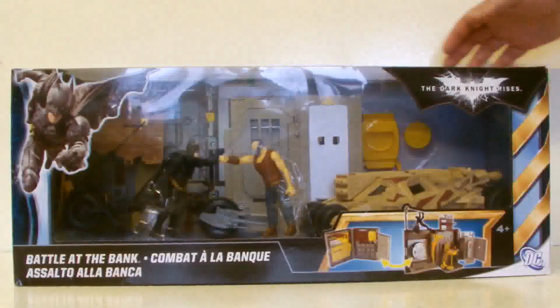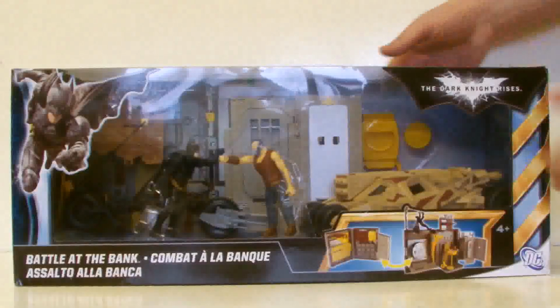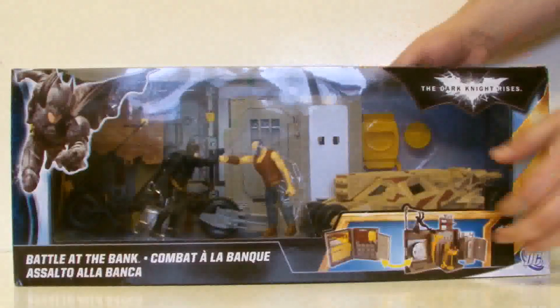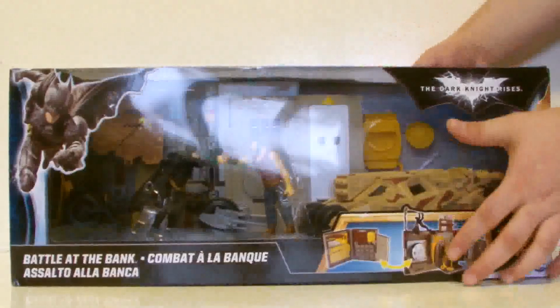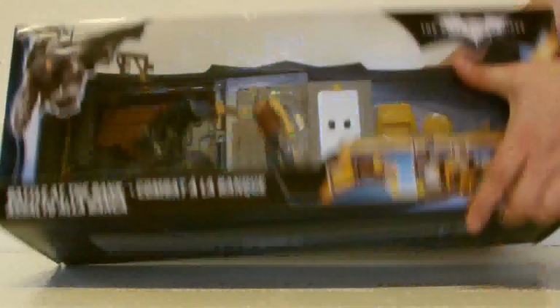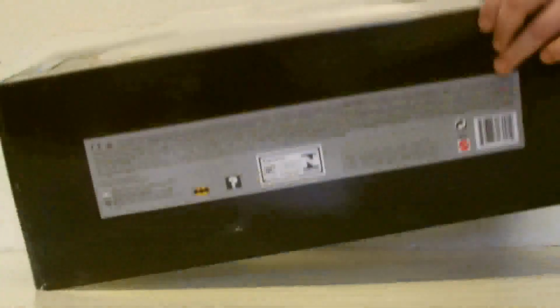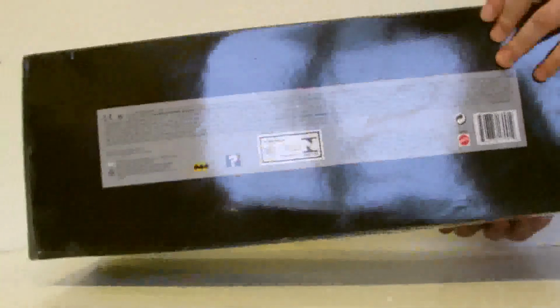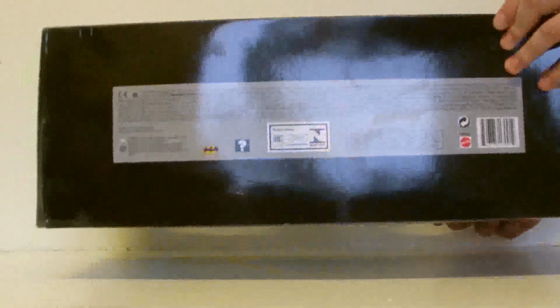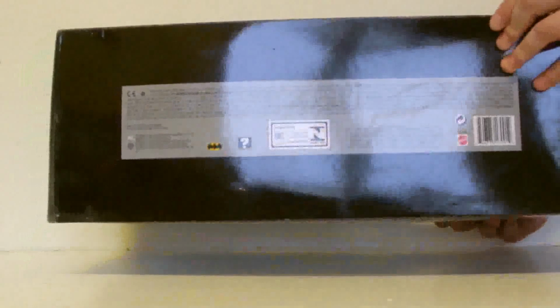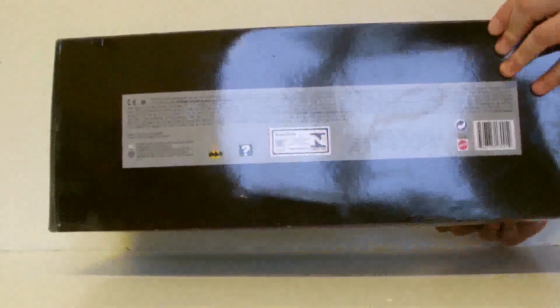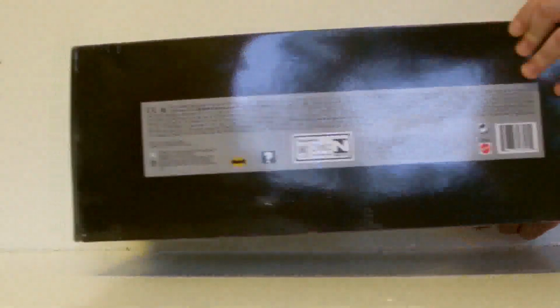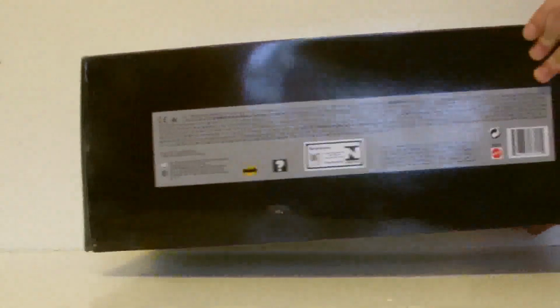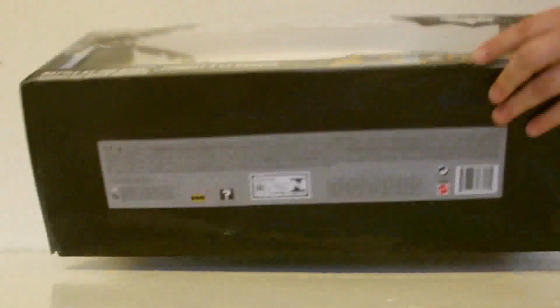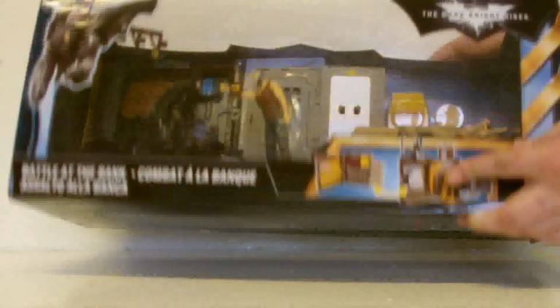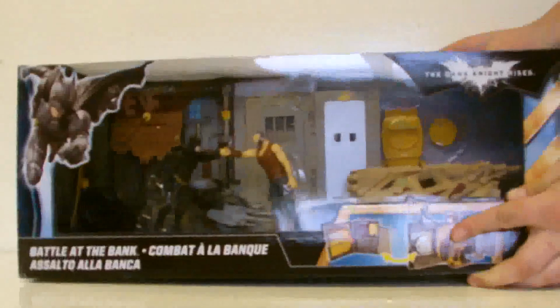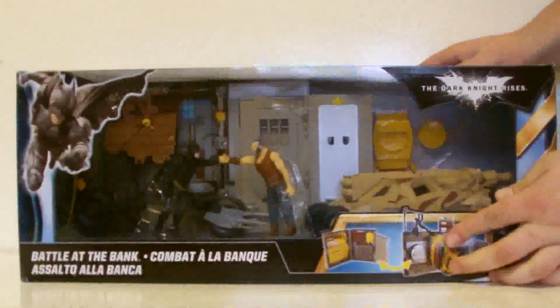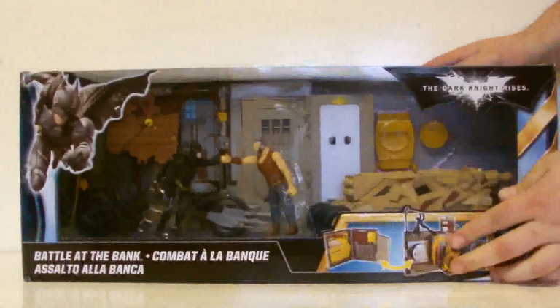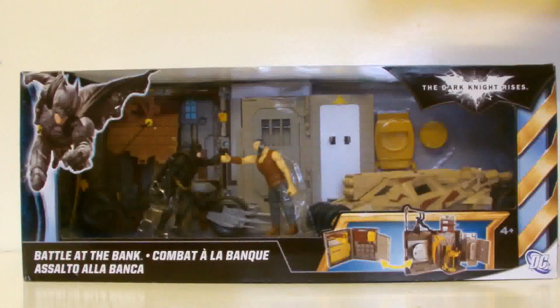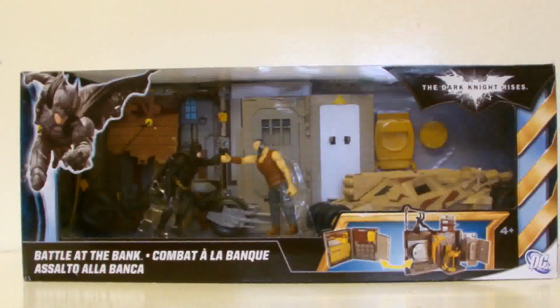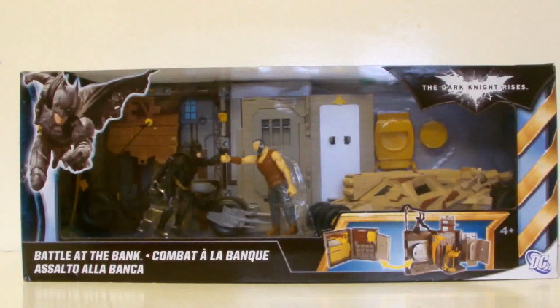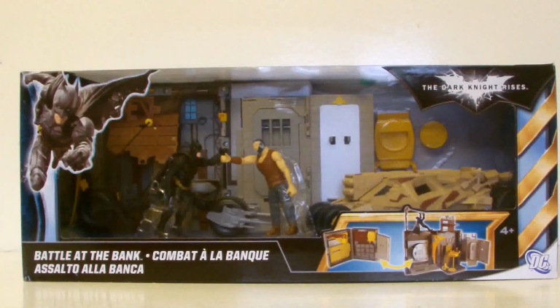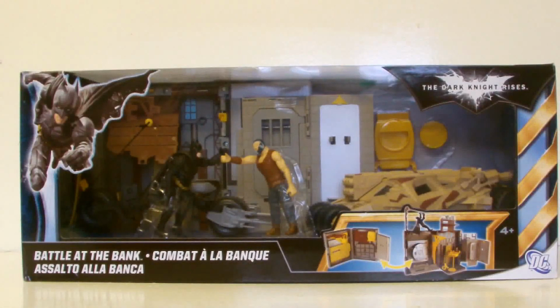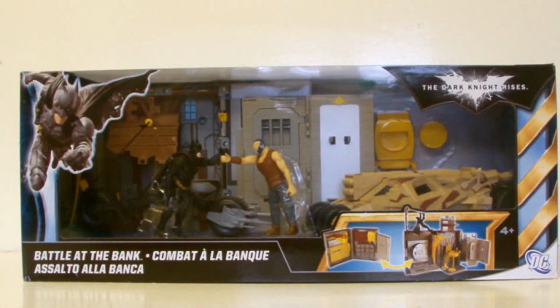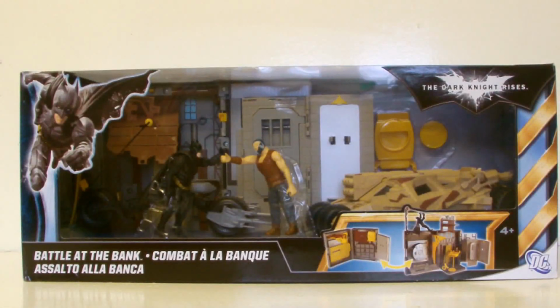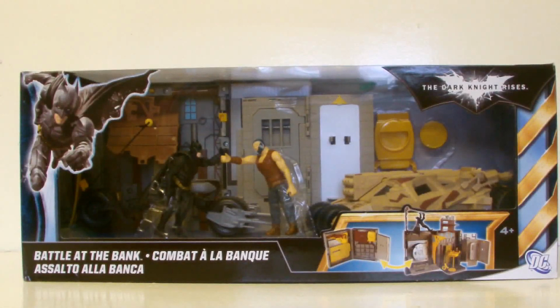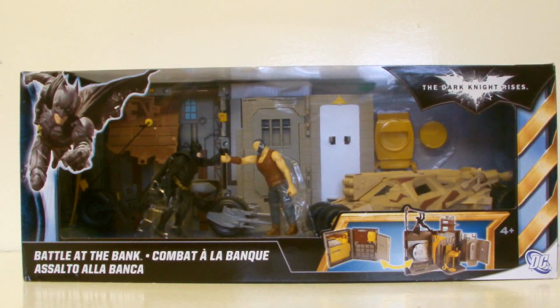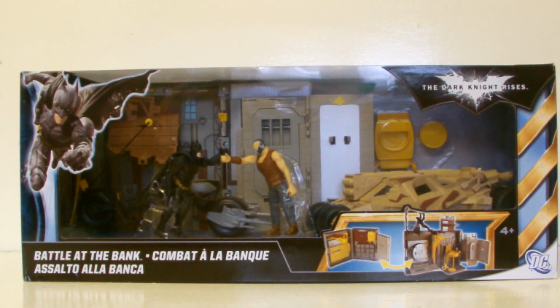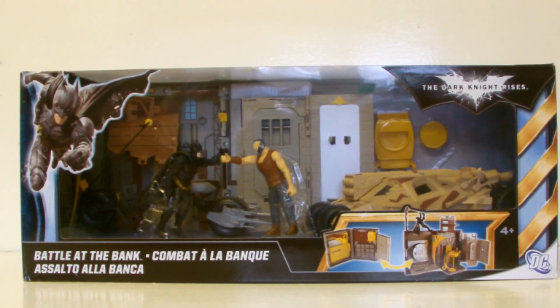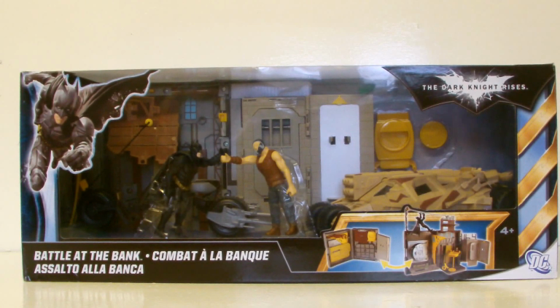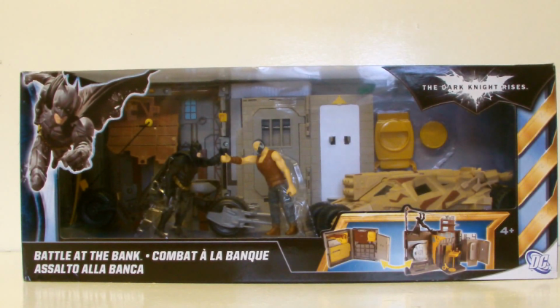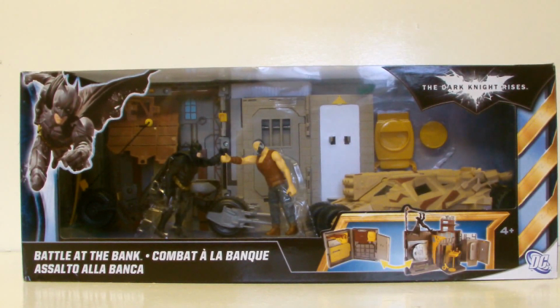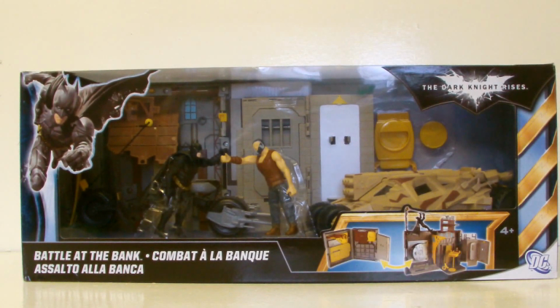If you take a look underneath the box — hey, look at that — it's legal garb! So that pretty much does it for the packaging. Now let's open it up and take a look at the toy itself.